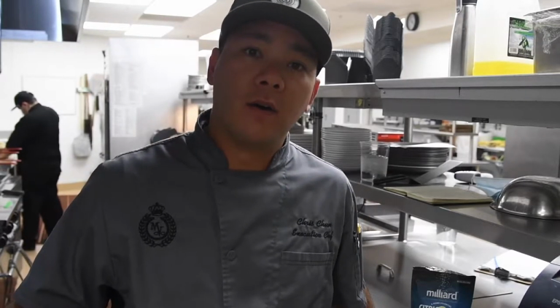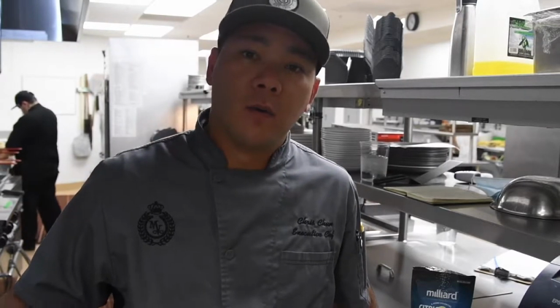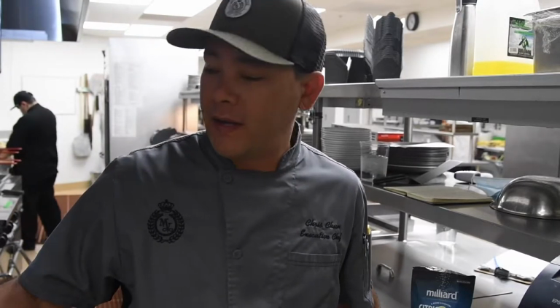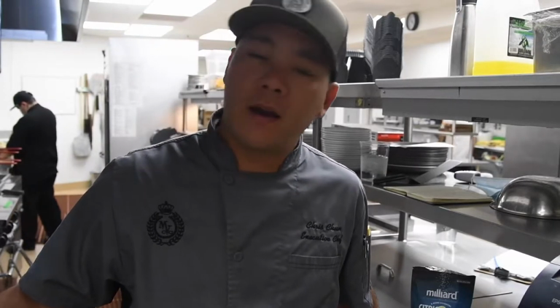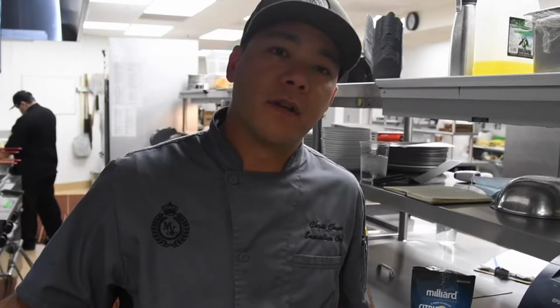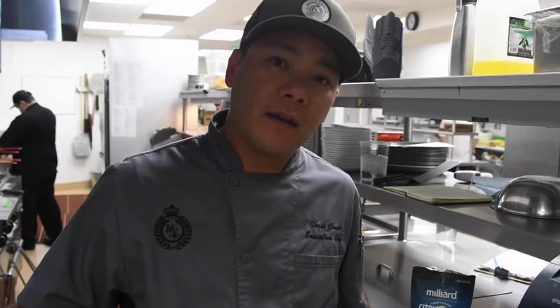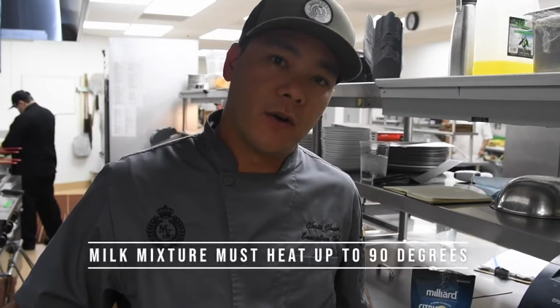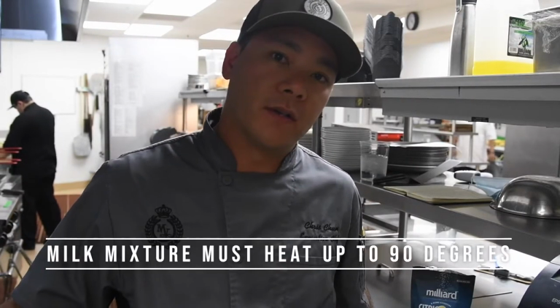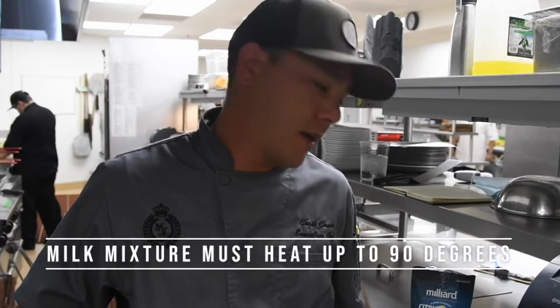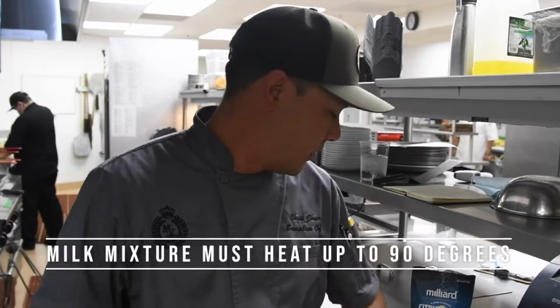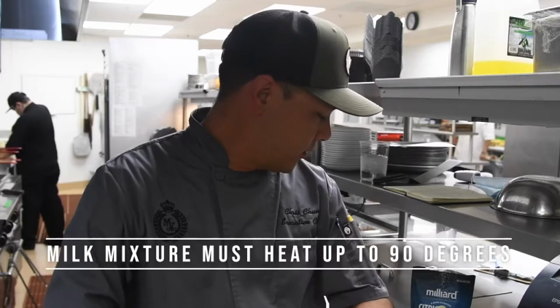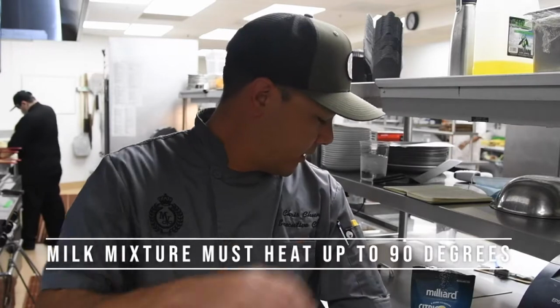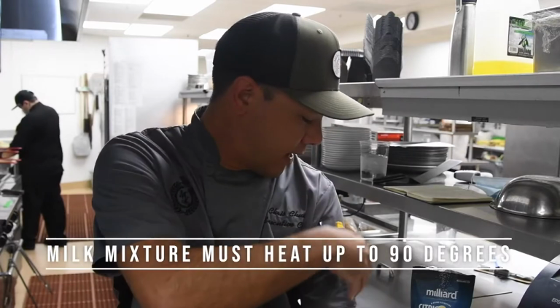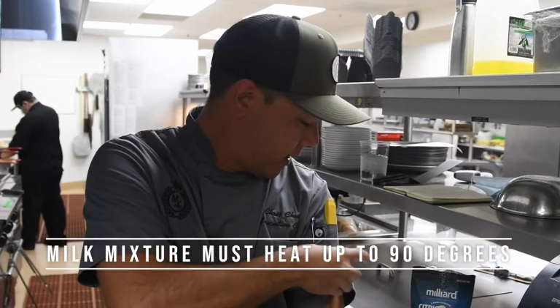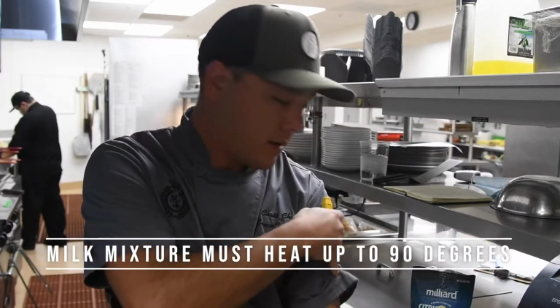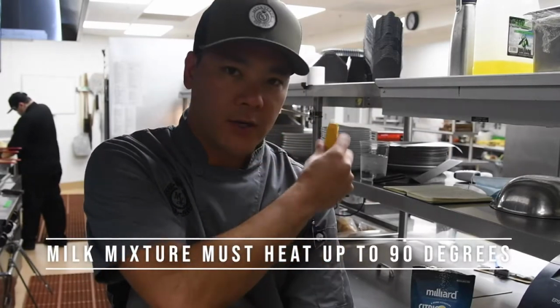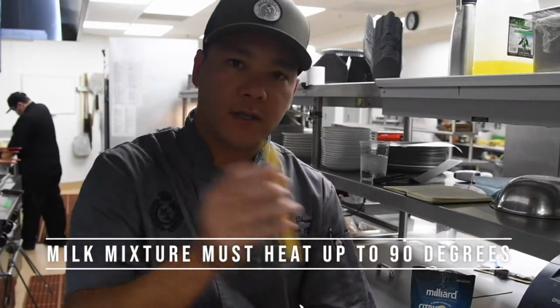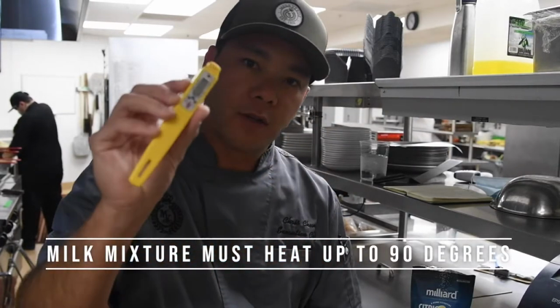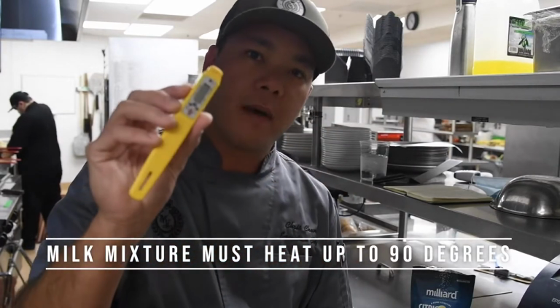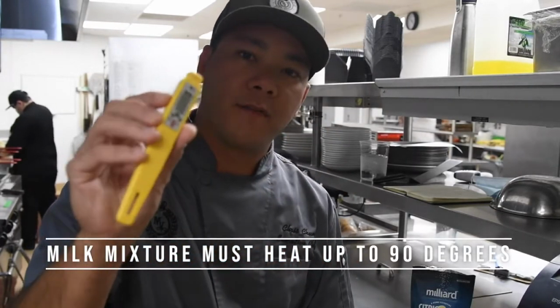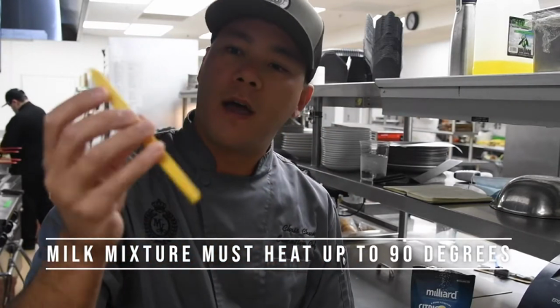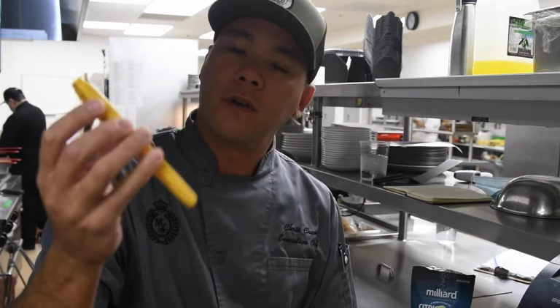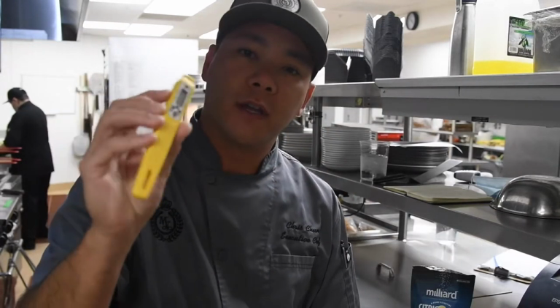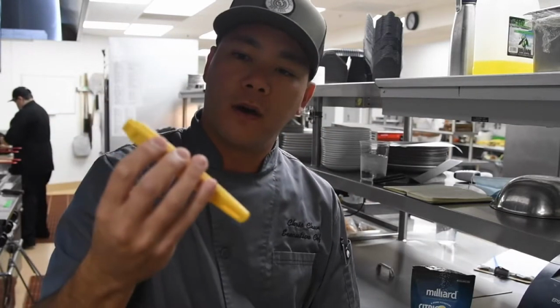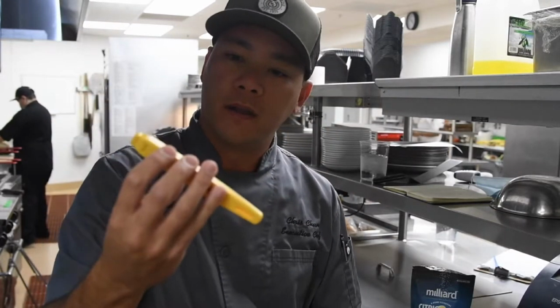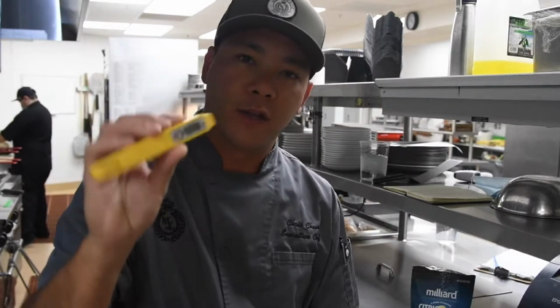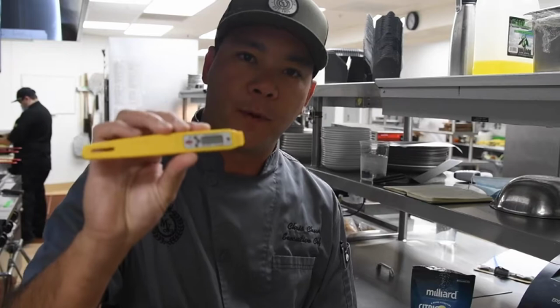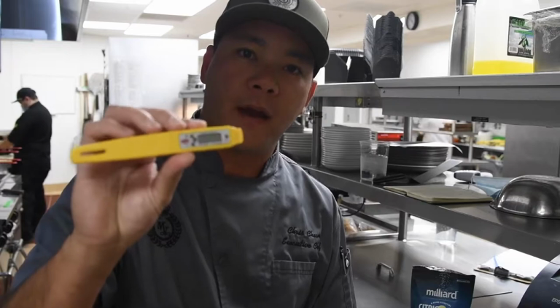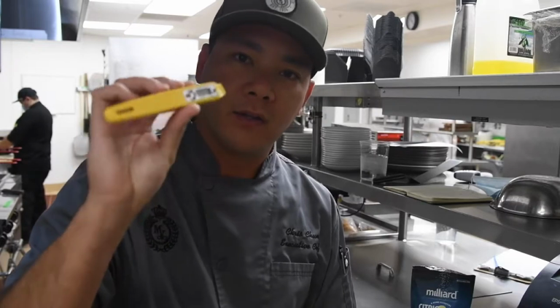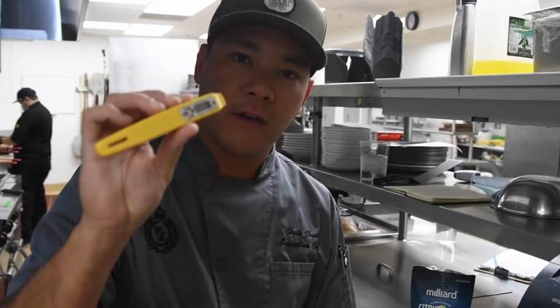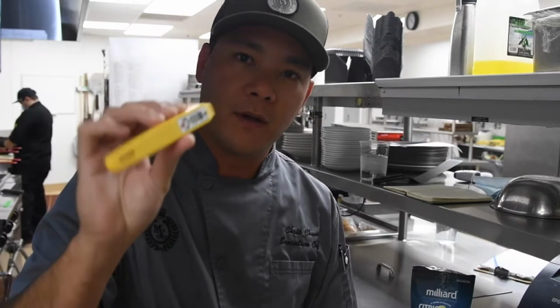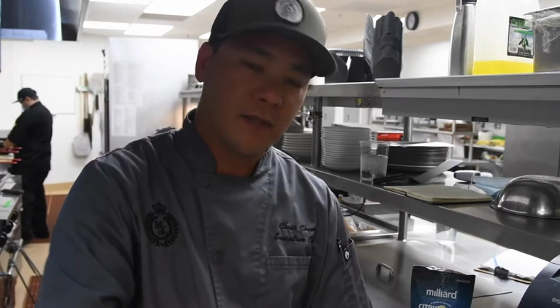You can use one of these guys right here — a trusty digital thermometer. If you don't have one, you should get one. This is the Cooper brand, also available on Amazon.